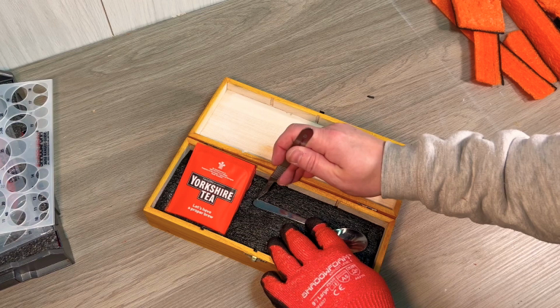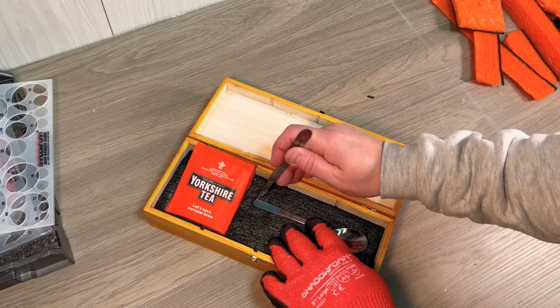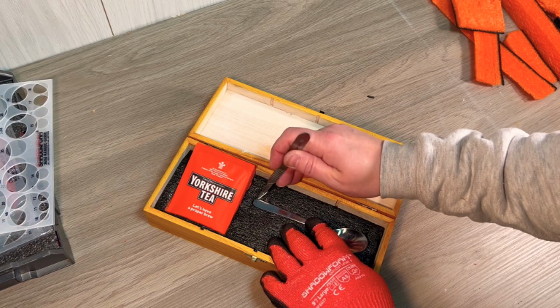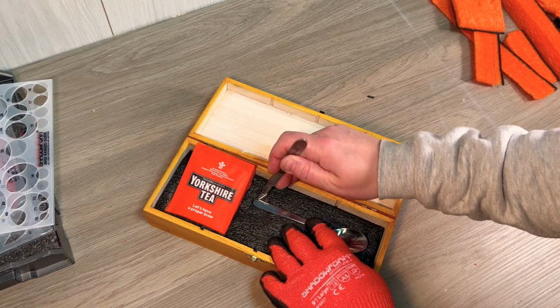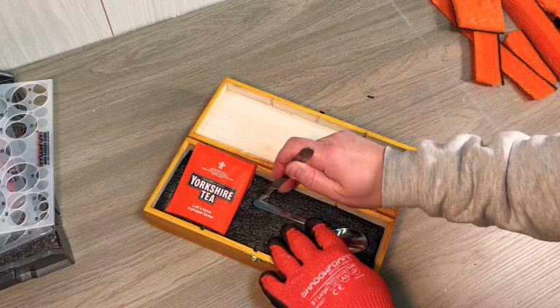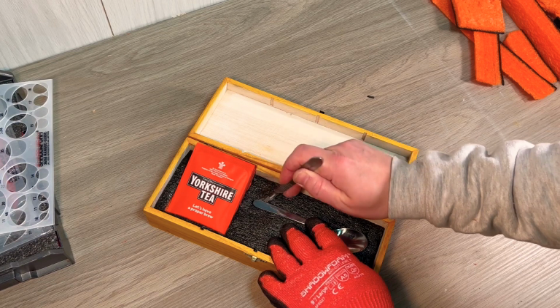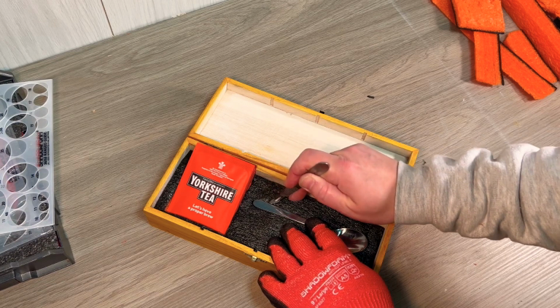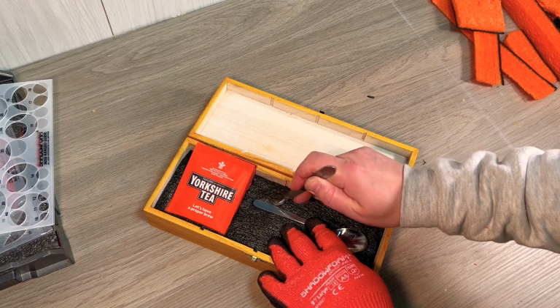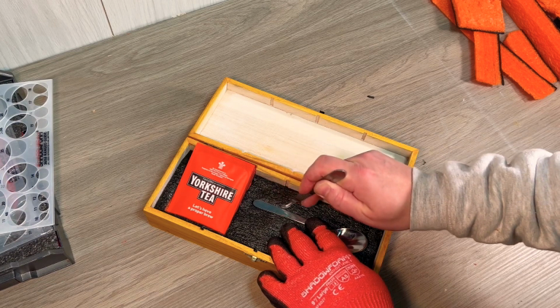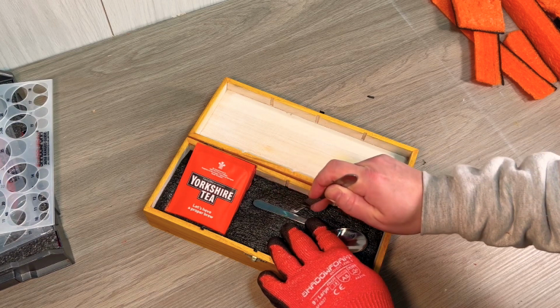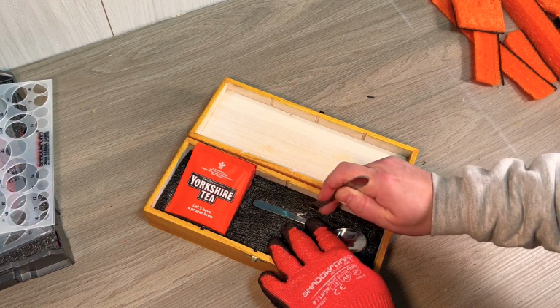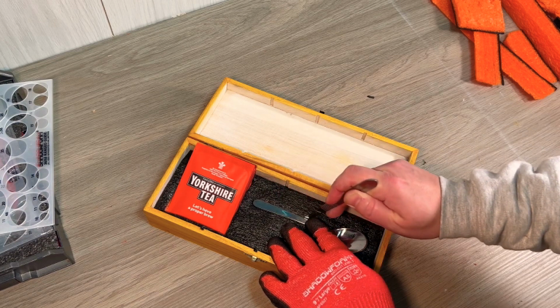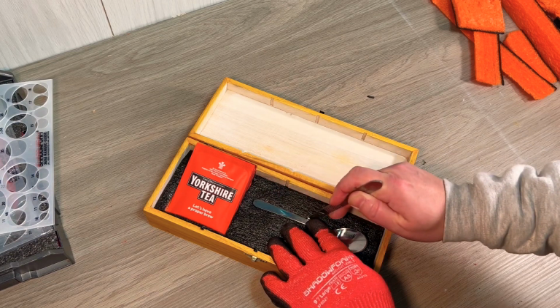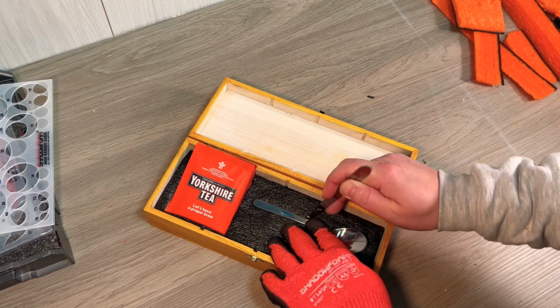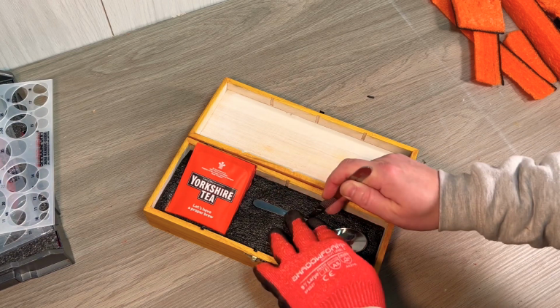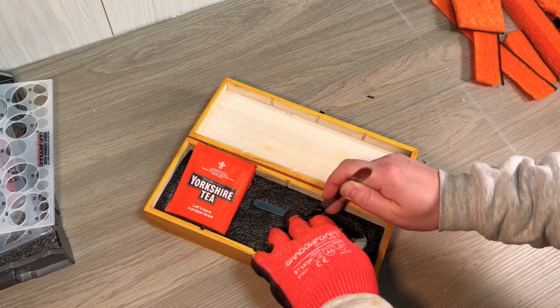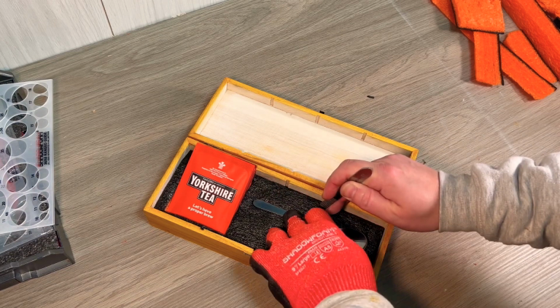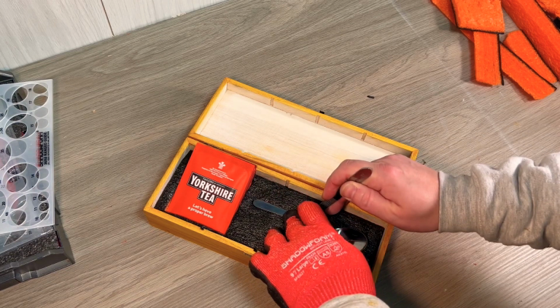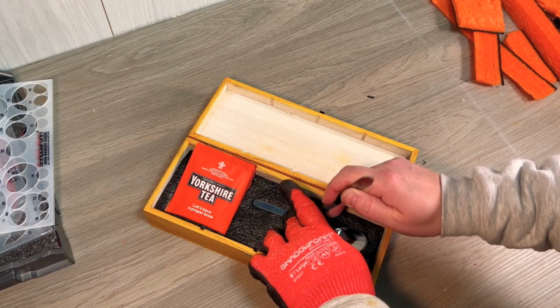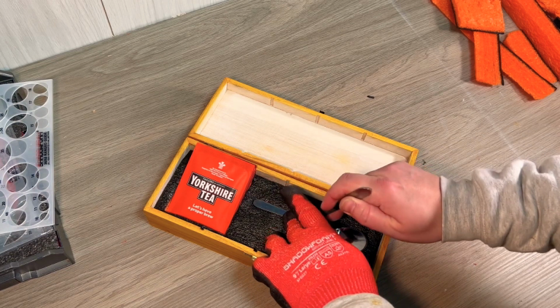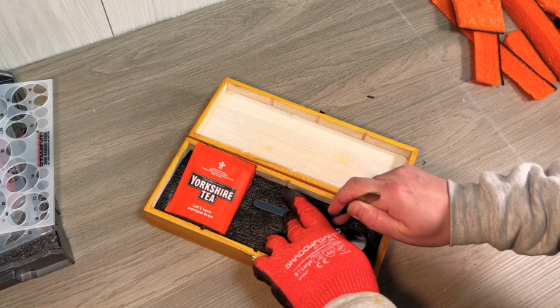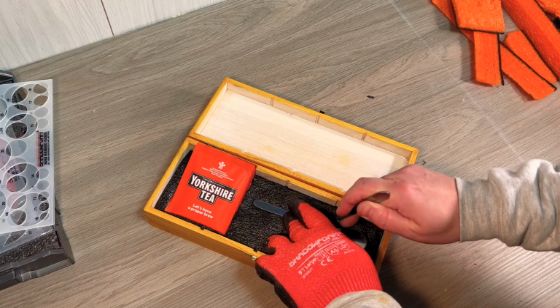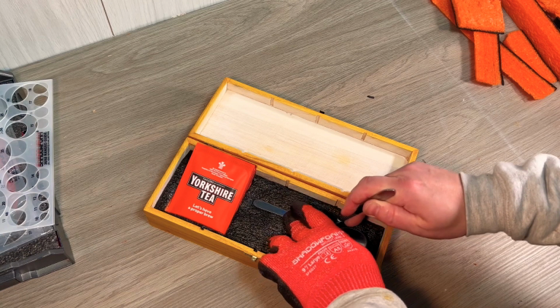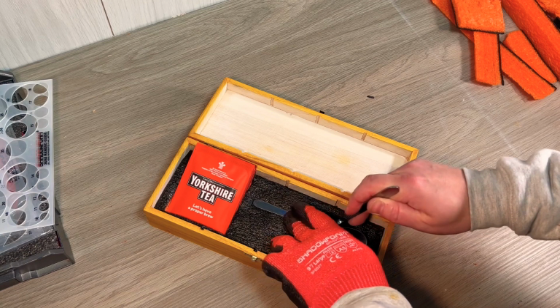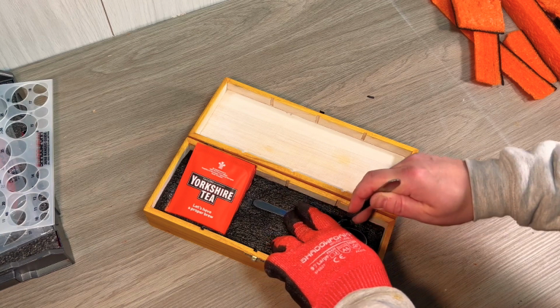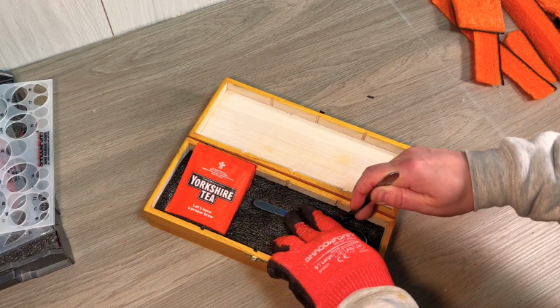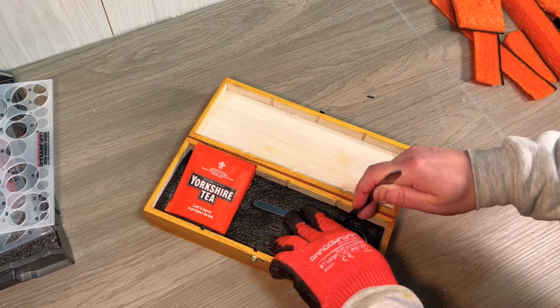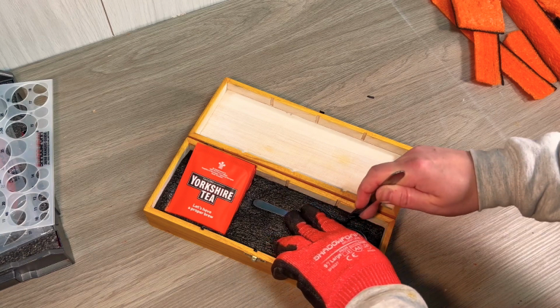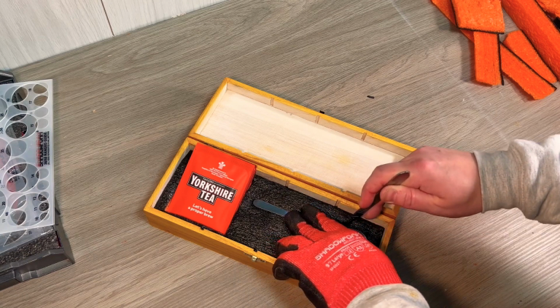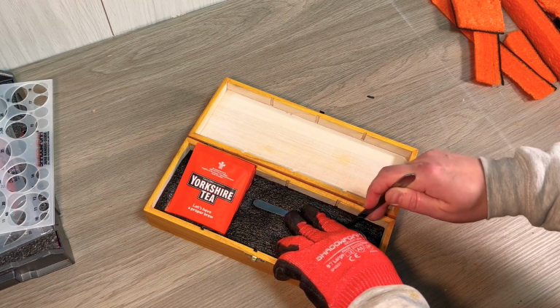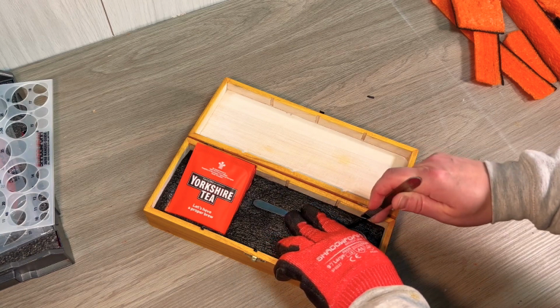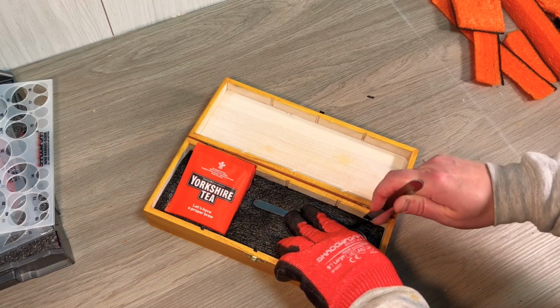Then it's just a matter of doing exactly the same with everything else that's going in the box. The spoon's a little fiddly — it's a funny shape — but just take it slow and trace around first.